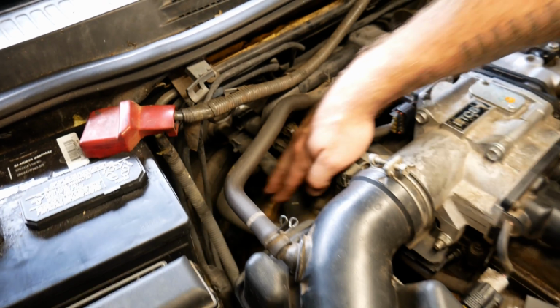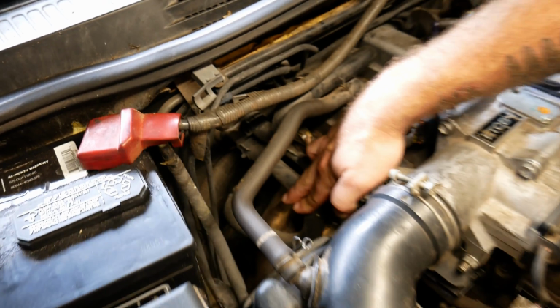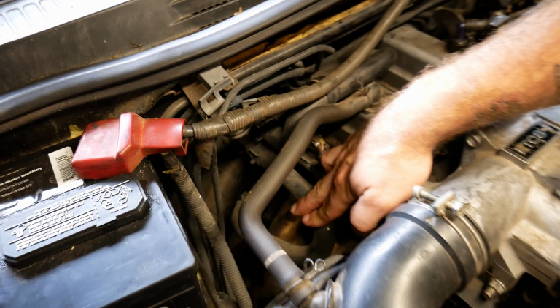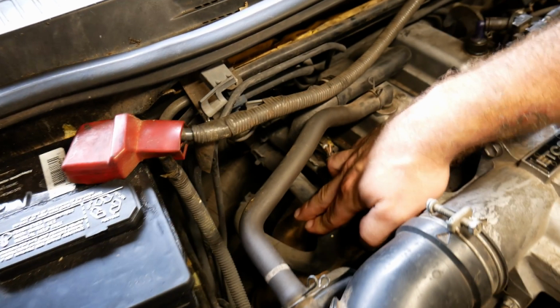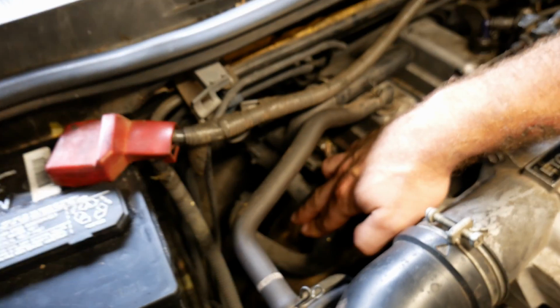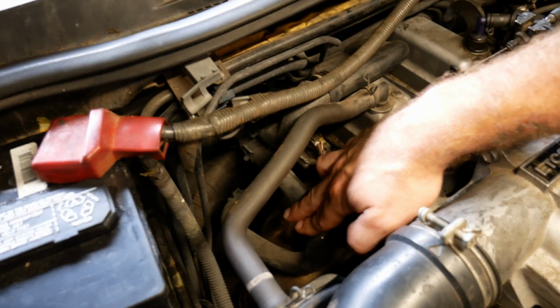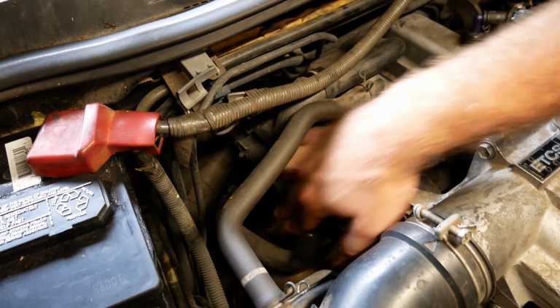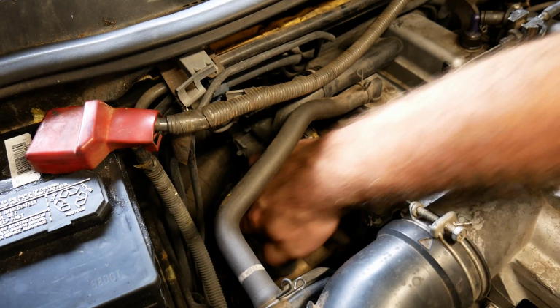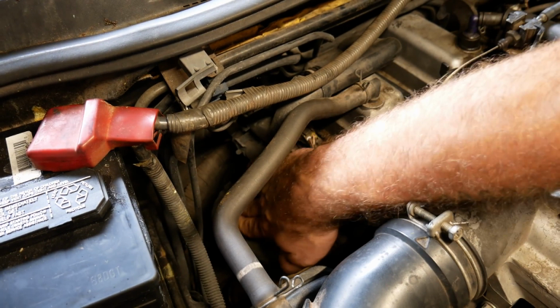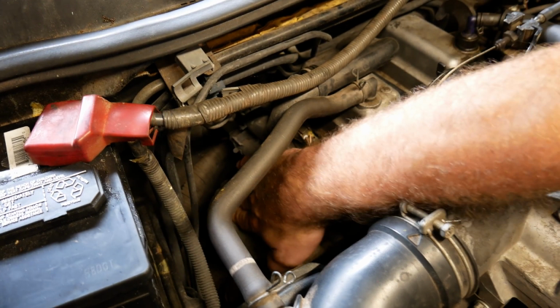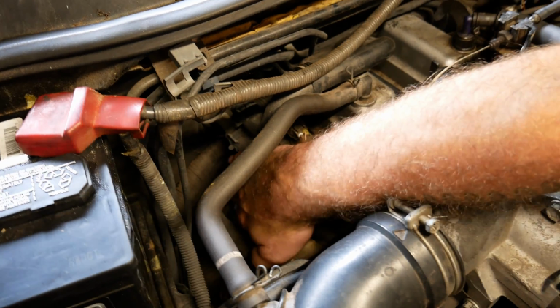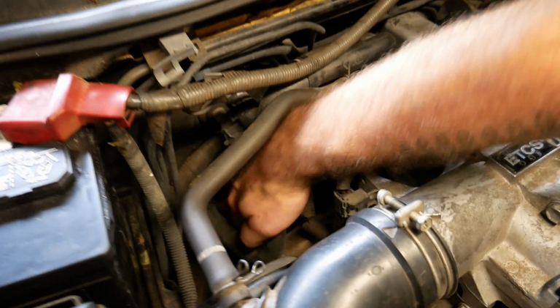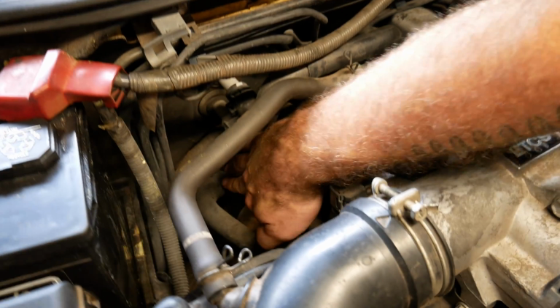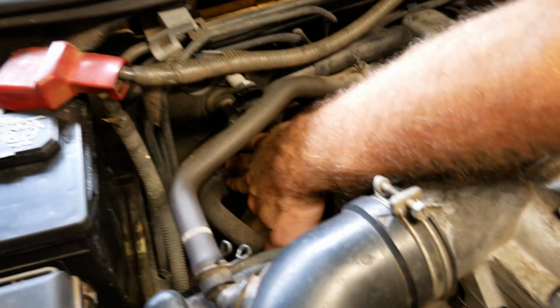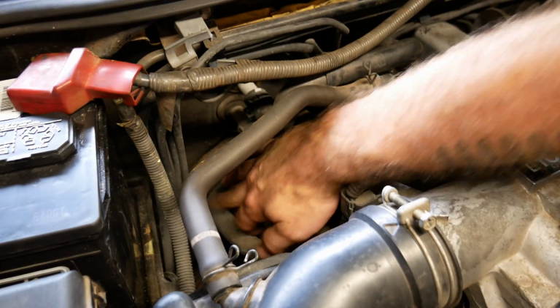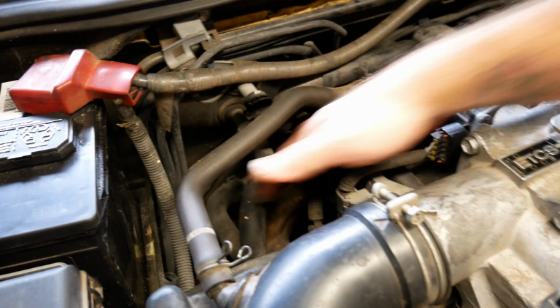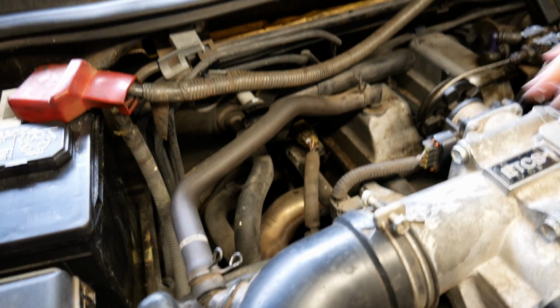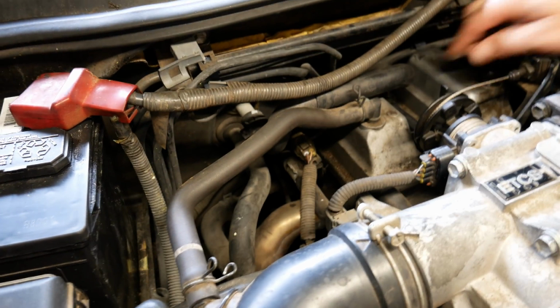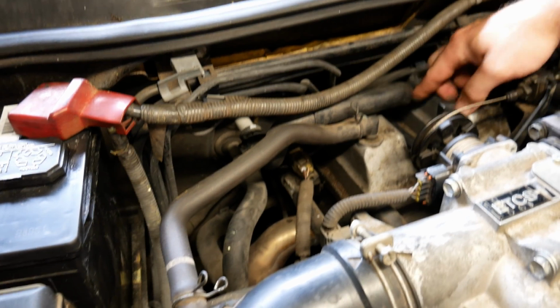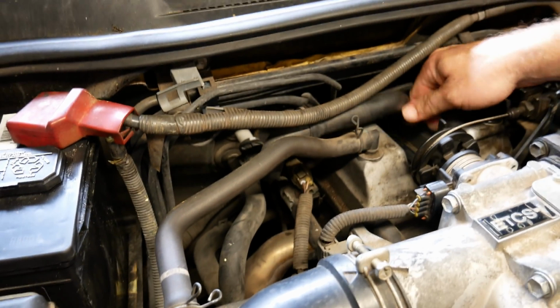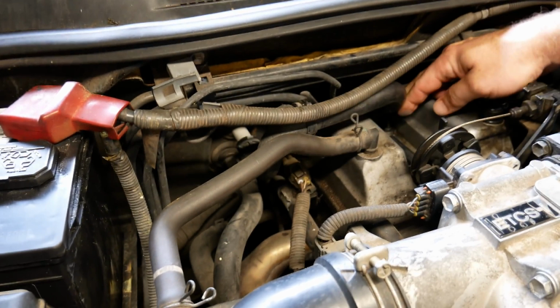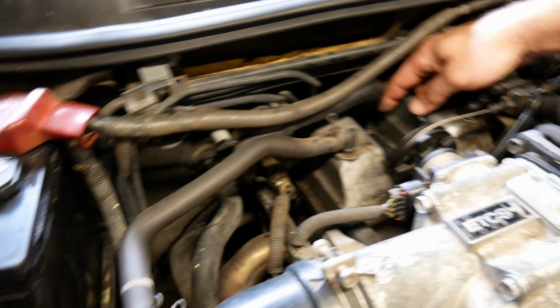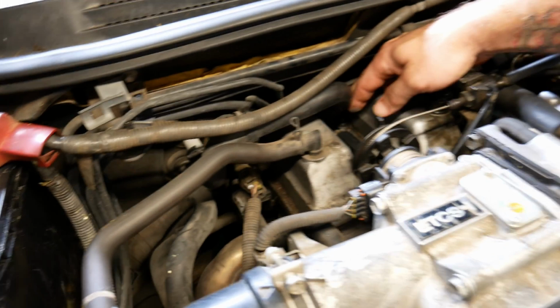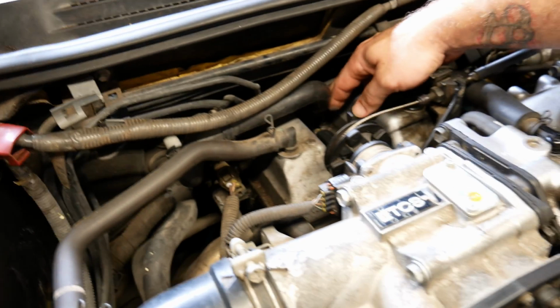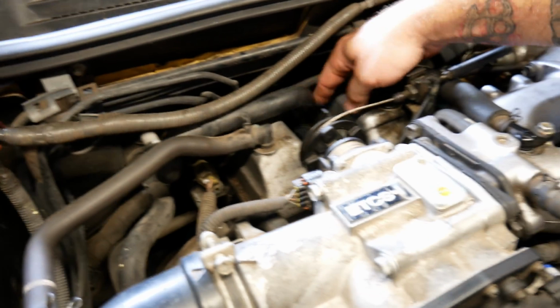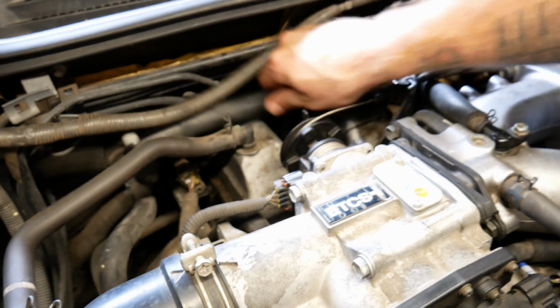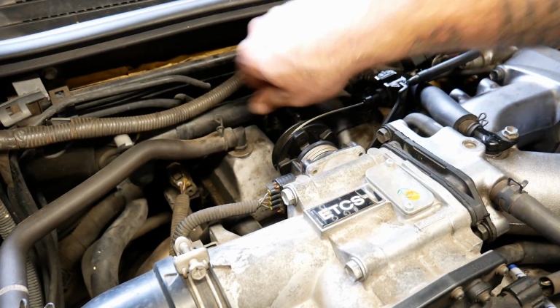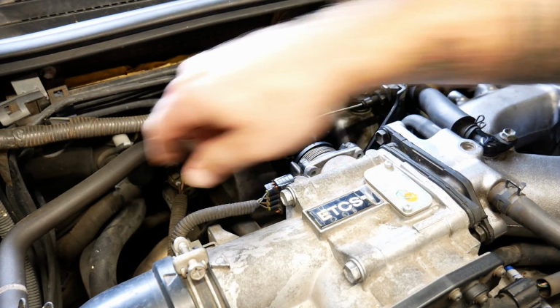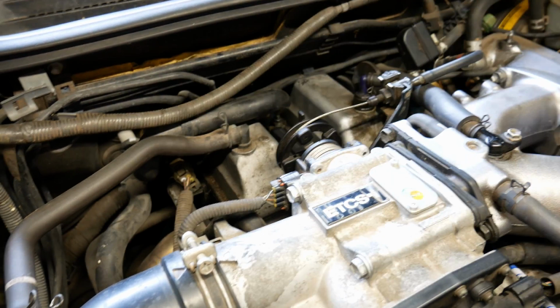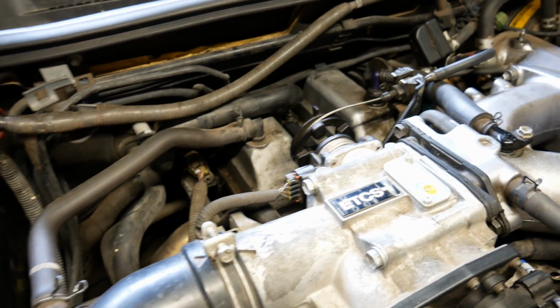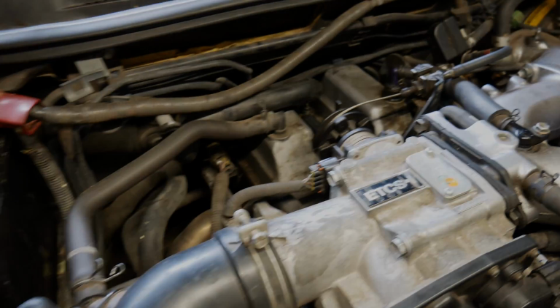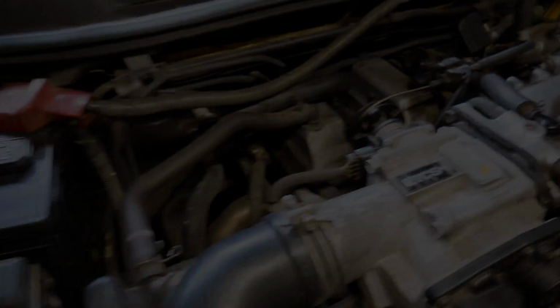So here's the heater core lines on this 2JZ. We got this one here, we'll have to run one of the lines off of here, and then the other one over here, so we'll remove these lines and then we'll run our new lines.